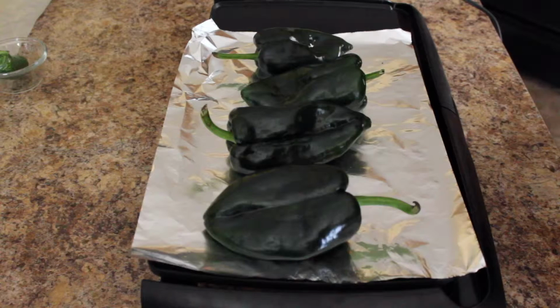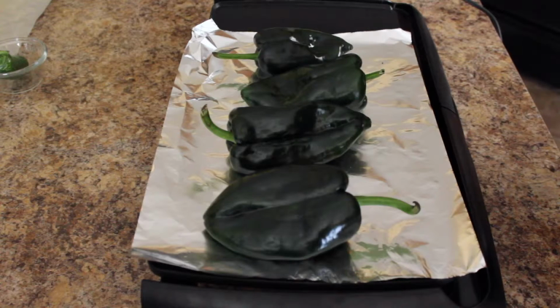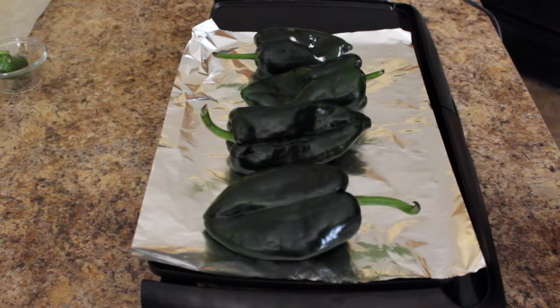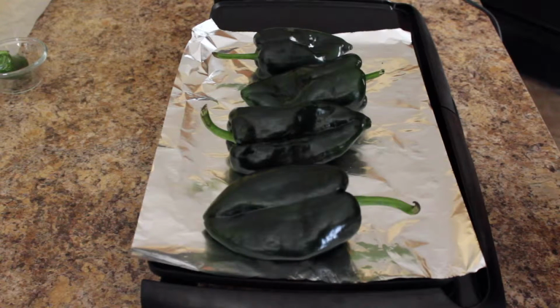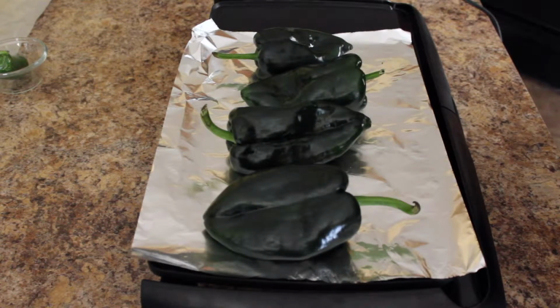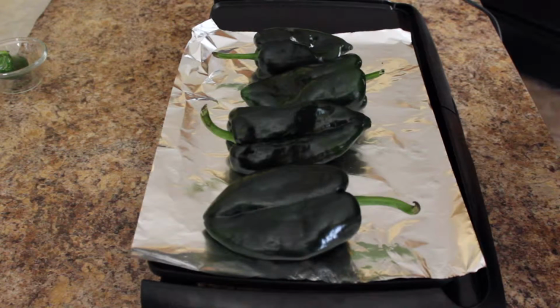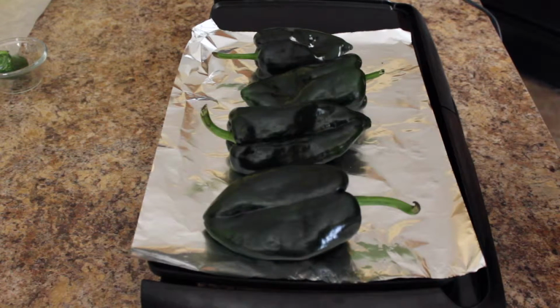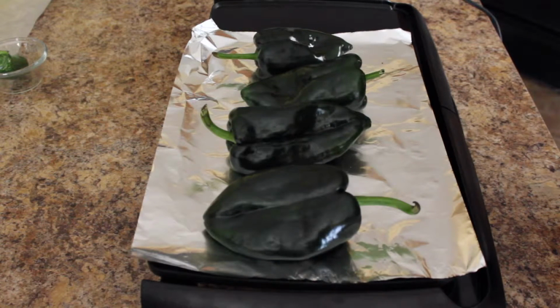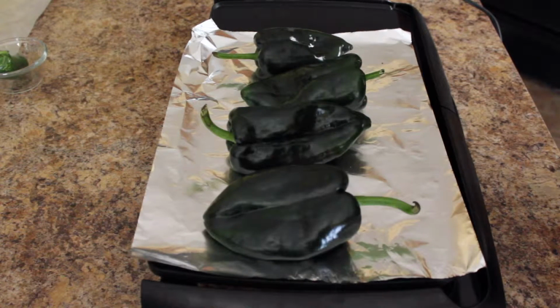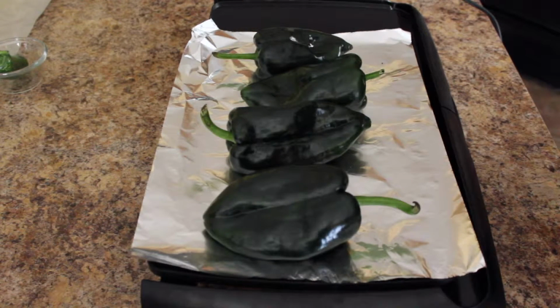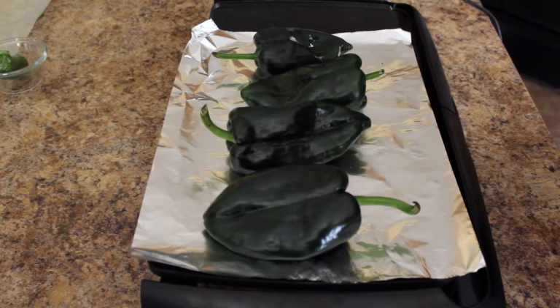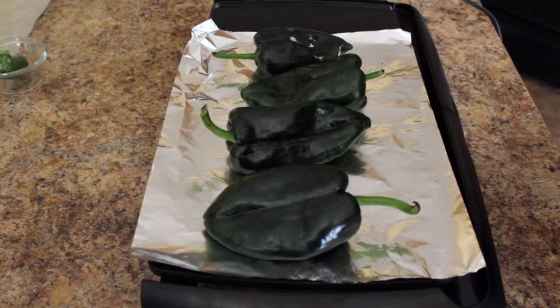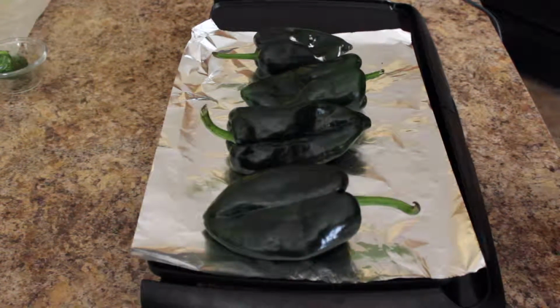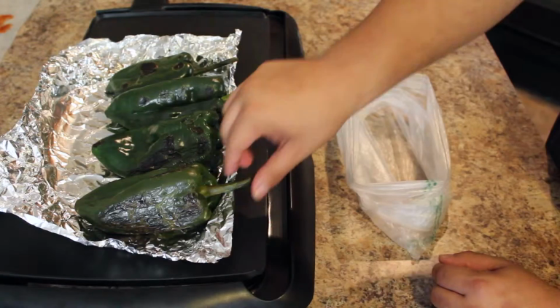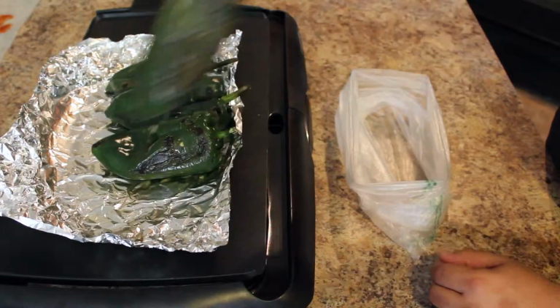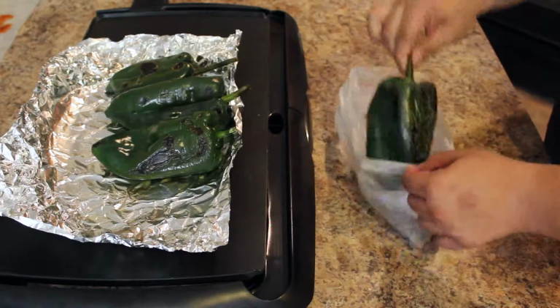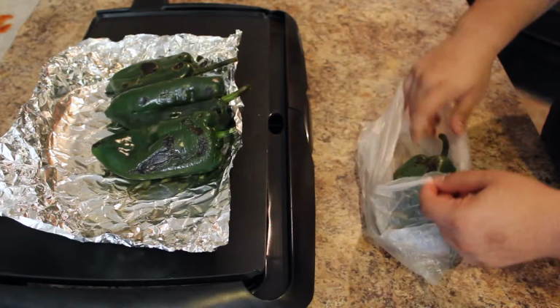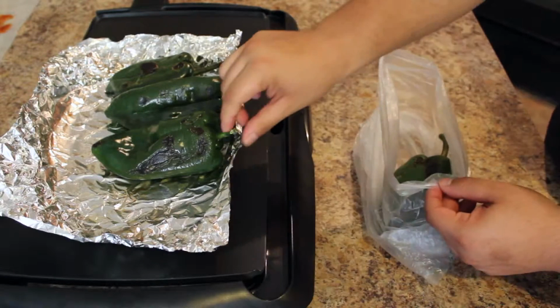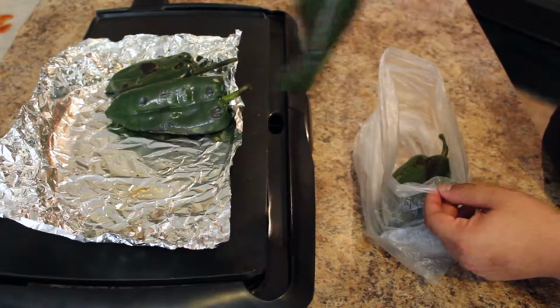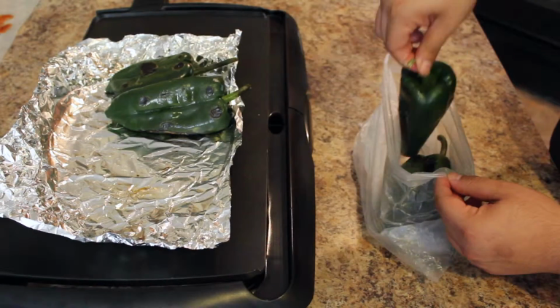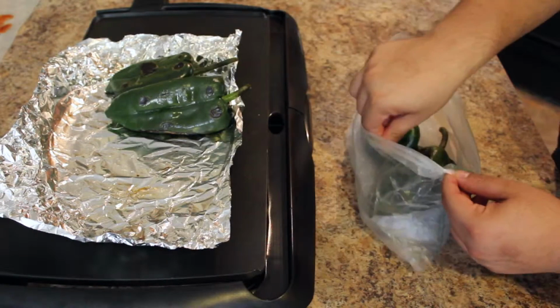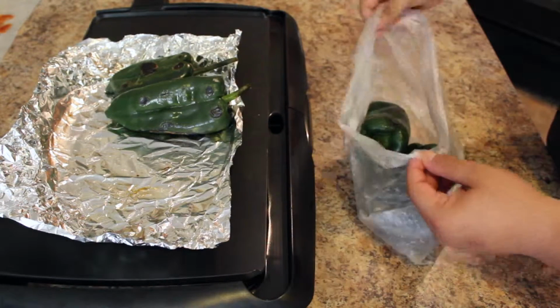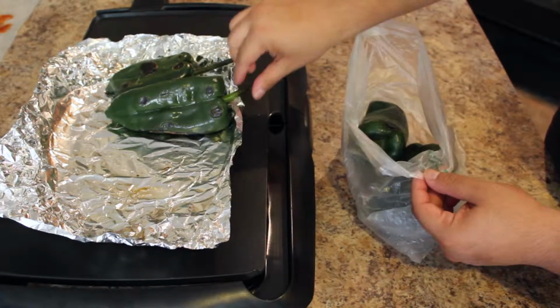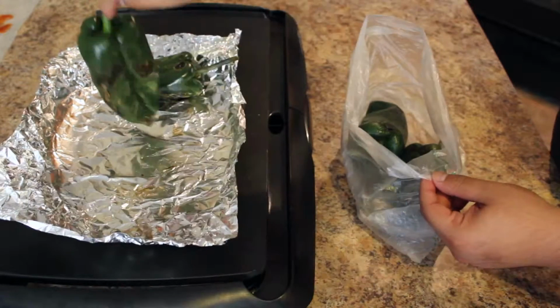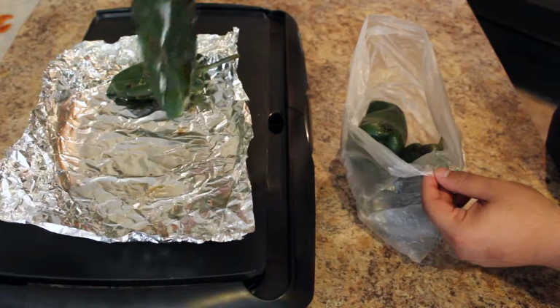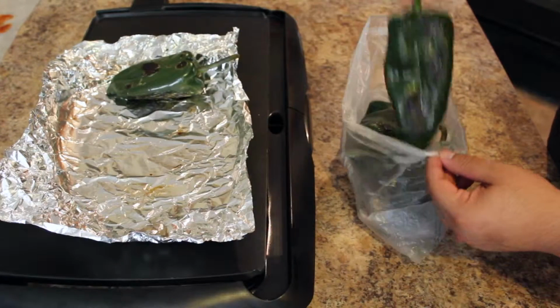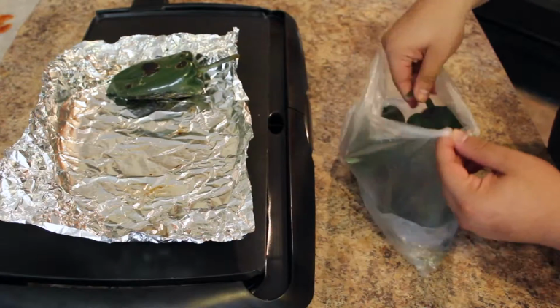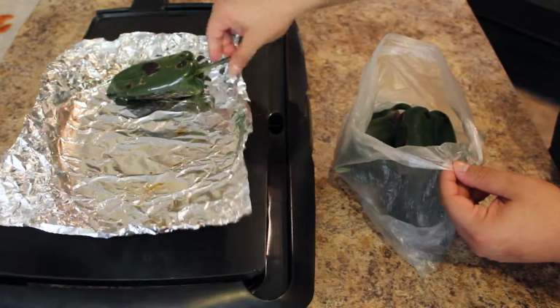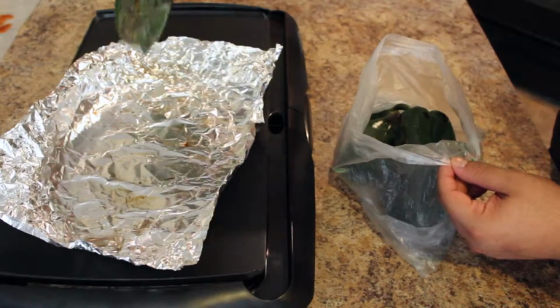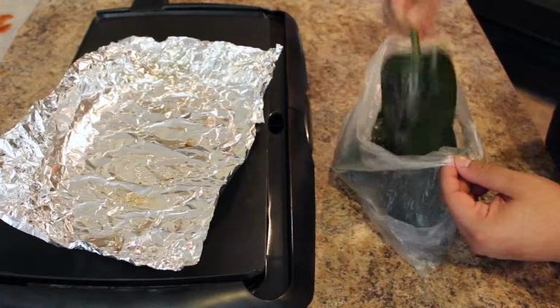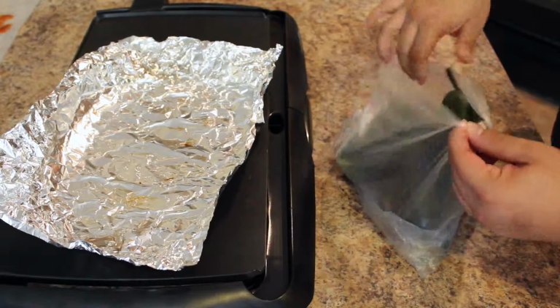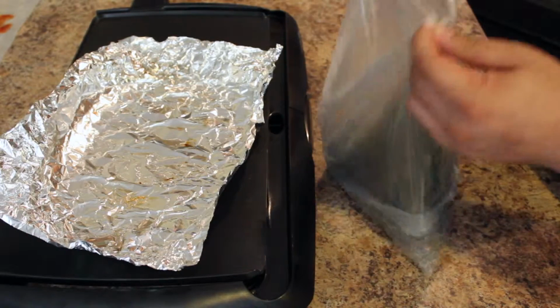First, we're going to roast our poblano peppers to make them into rajas. Now that our poblano peppers are roasted, we're going to go ahead and place them in a bag so they can steam and peel easily.